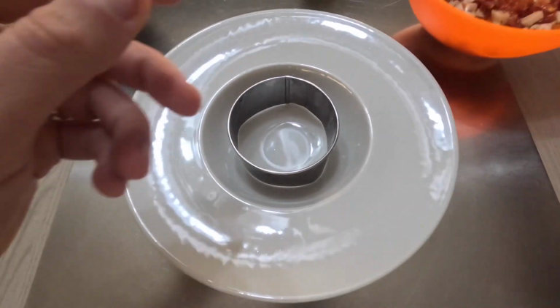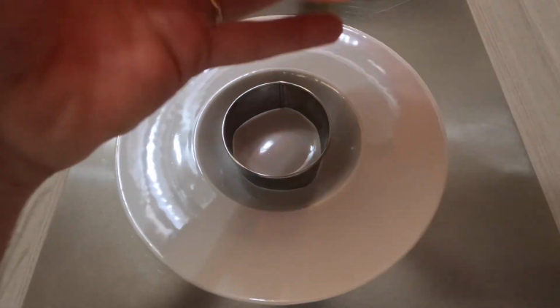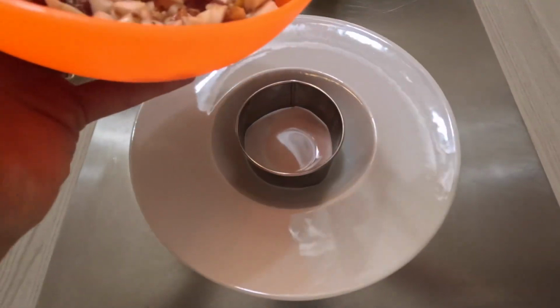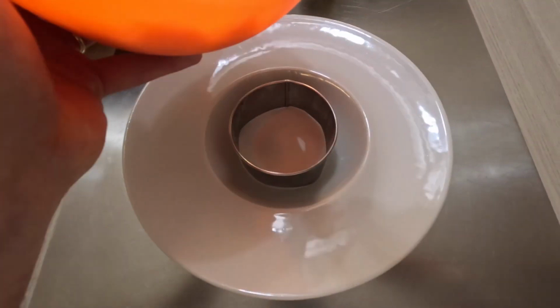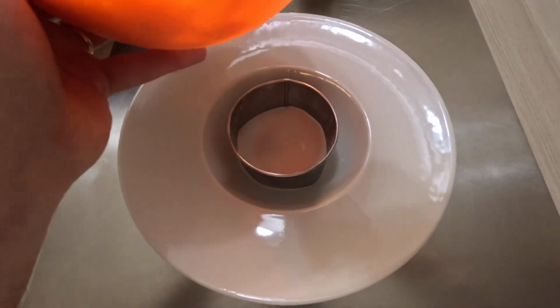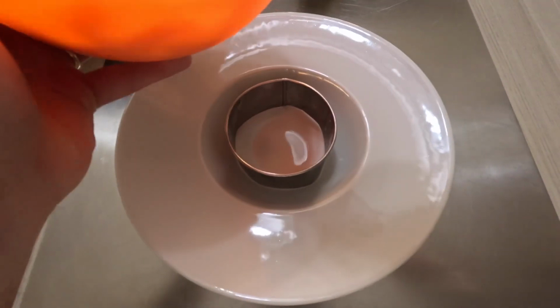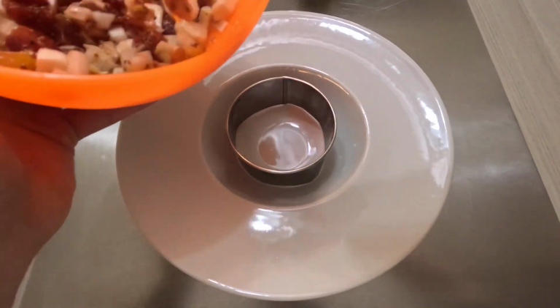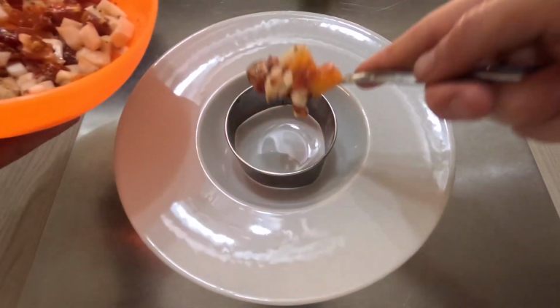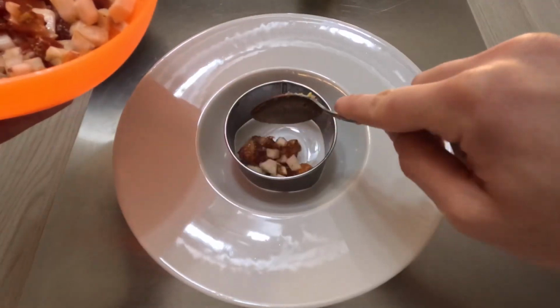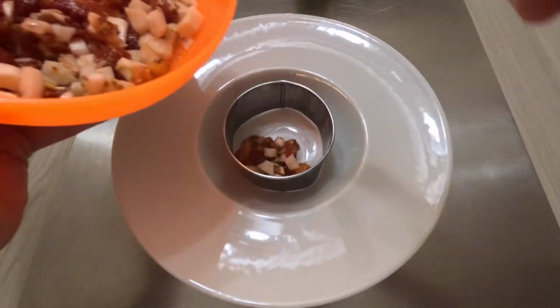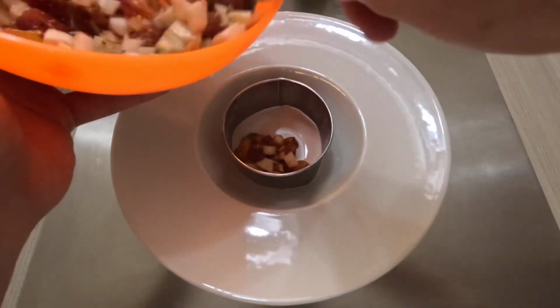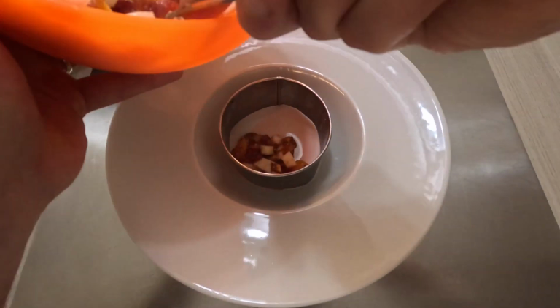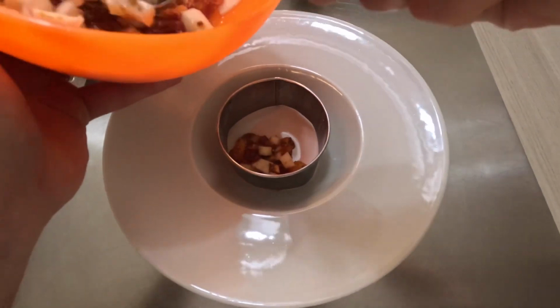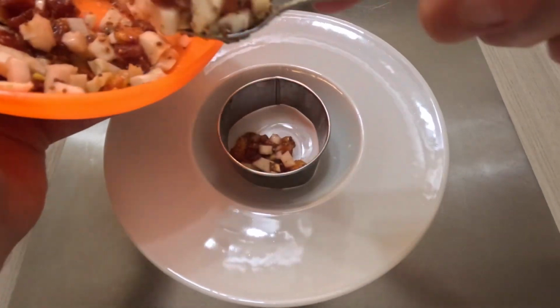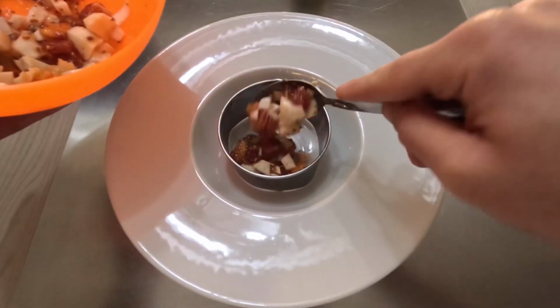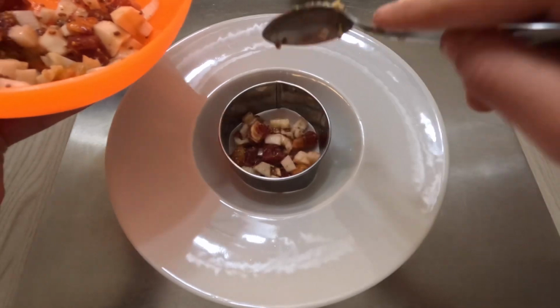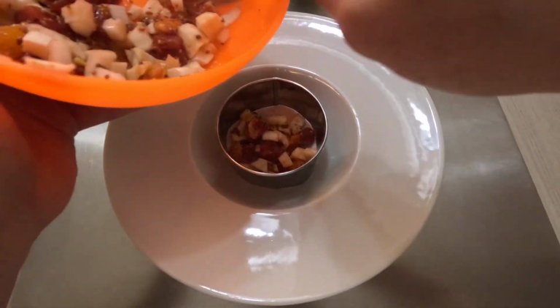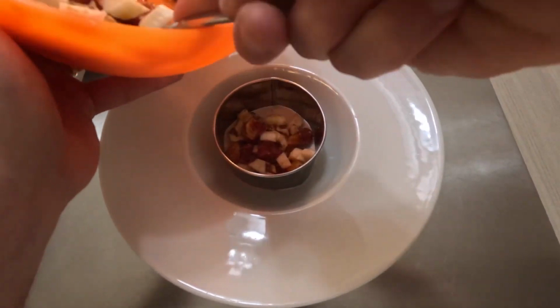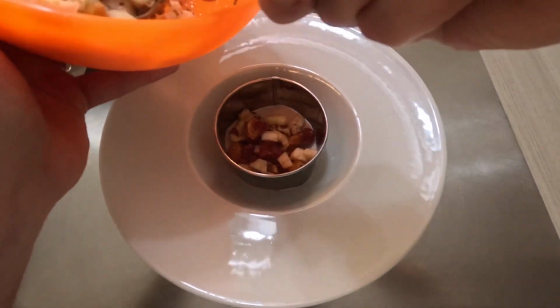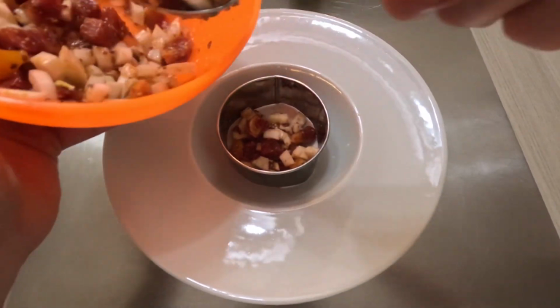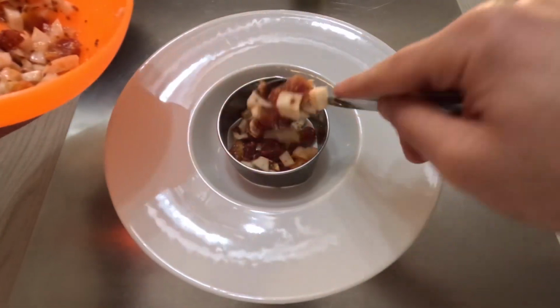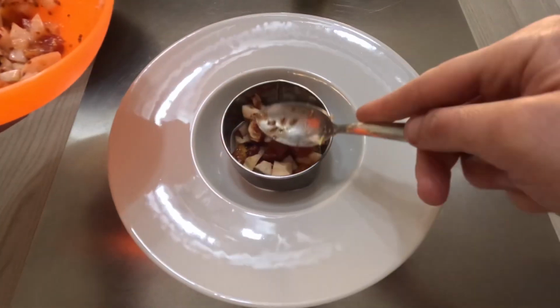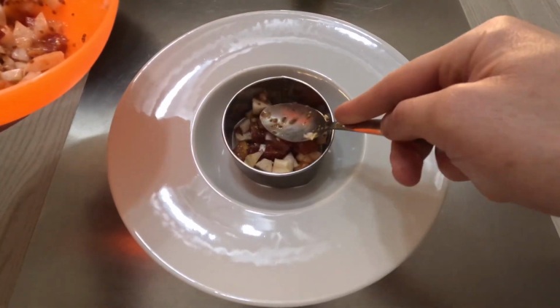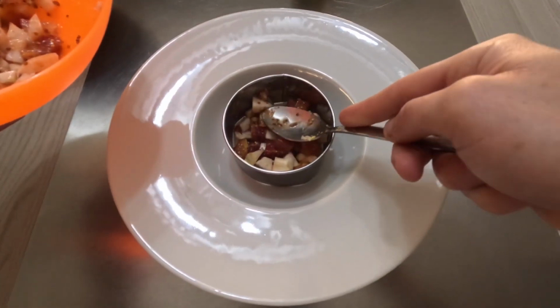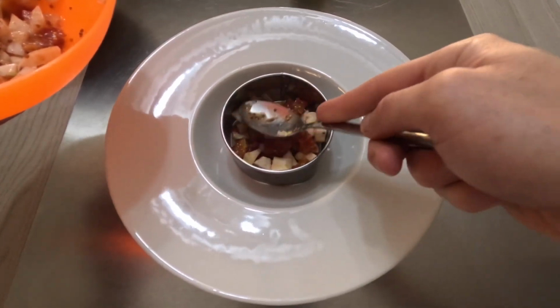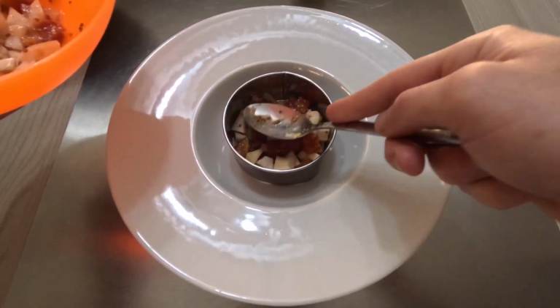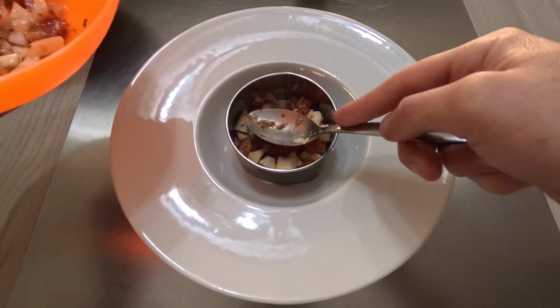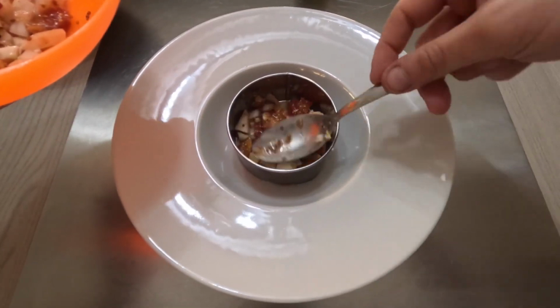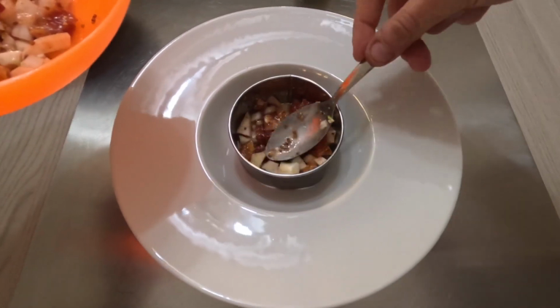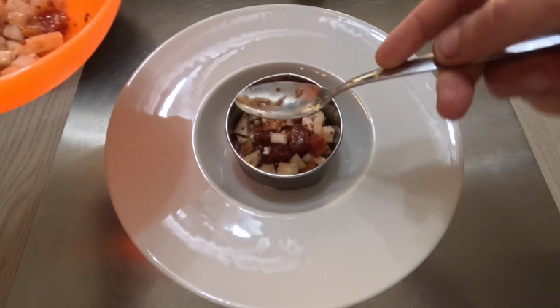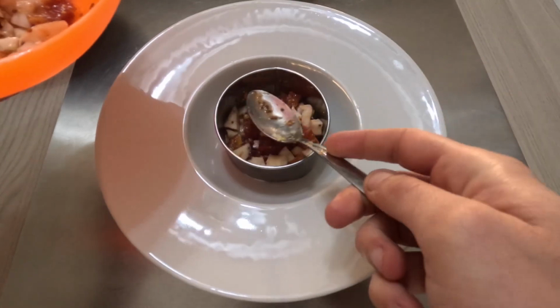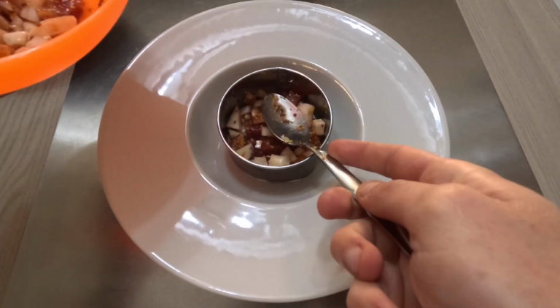With a pastry cutter, let's proceed with the plating. Underneath, place the orange and the fennel.